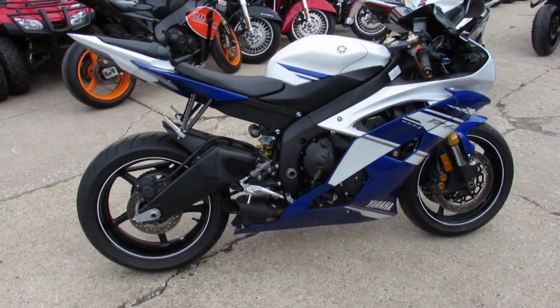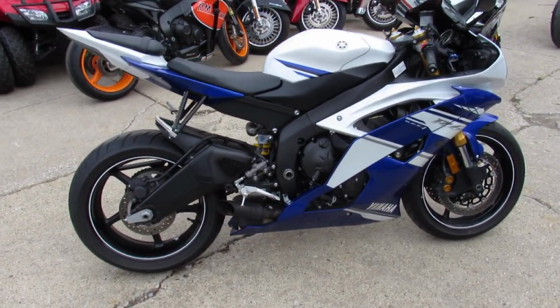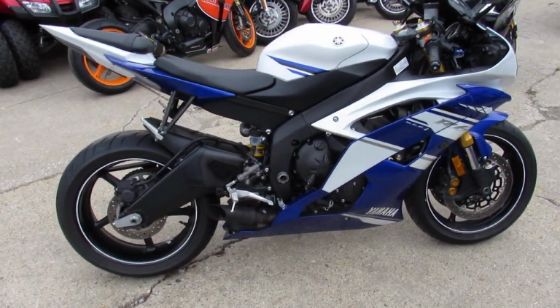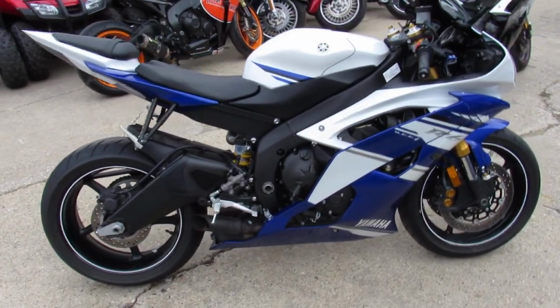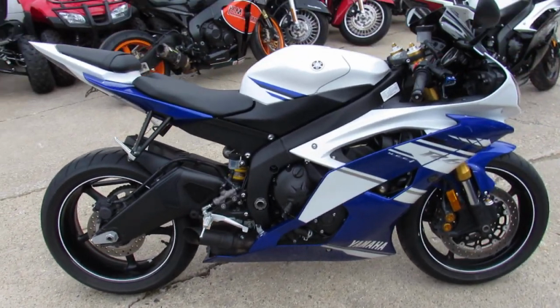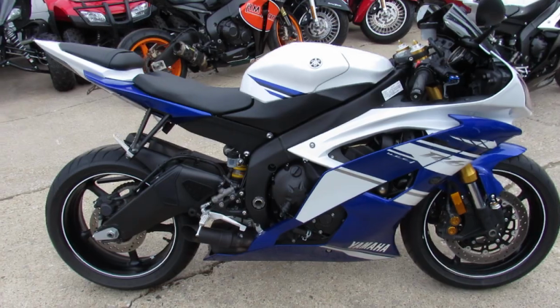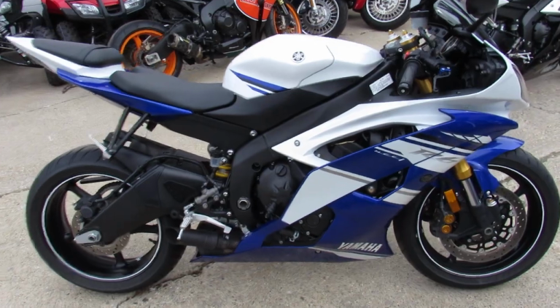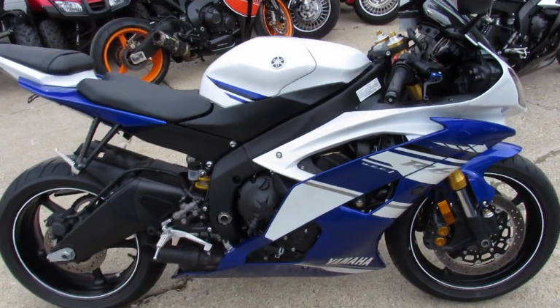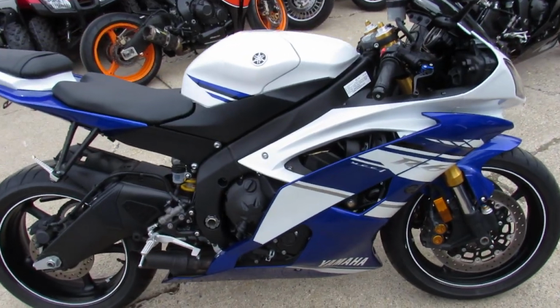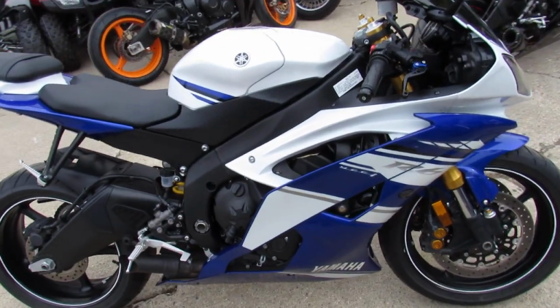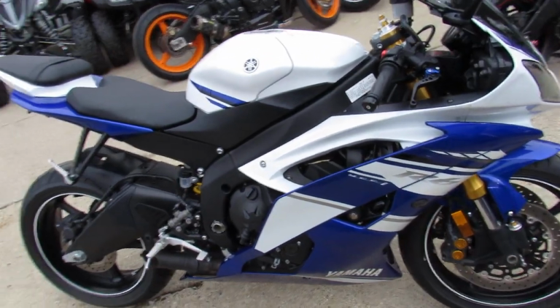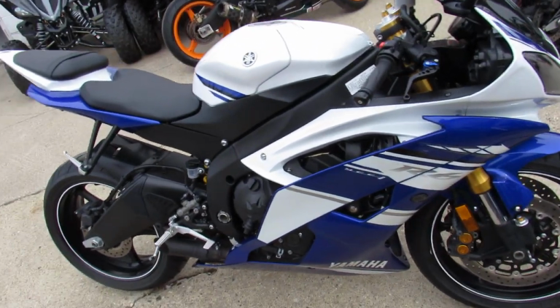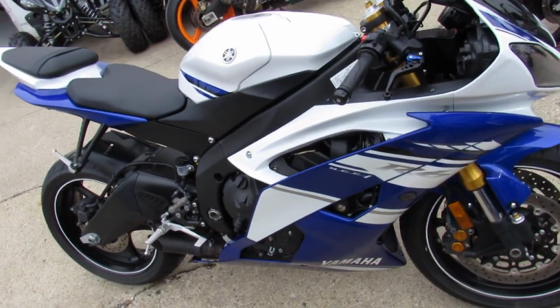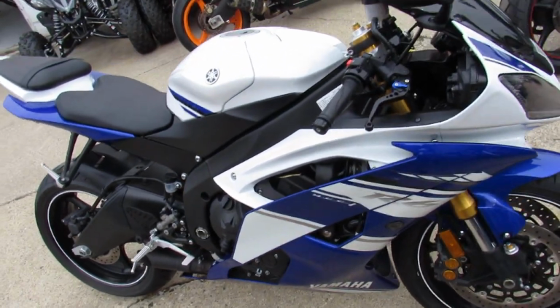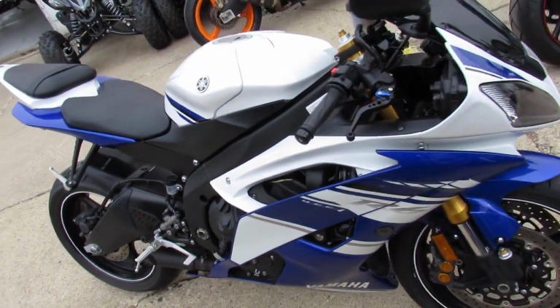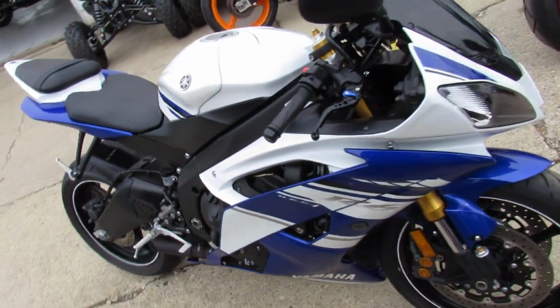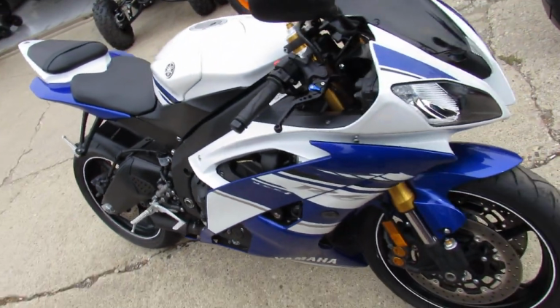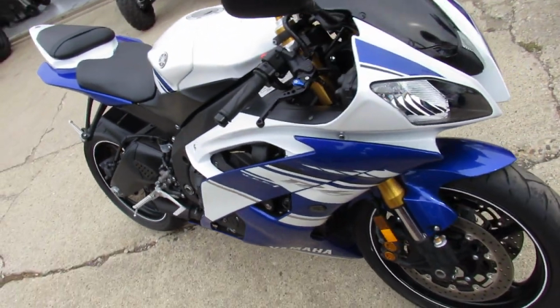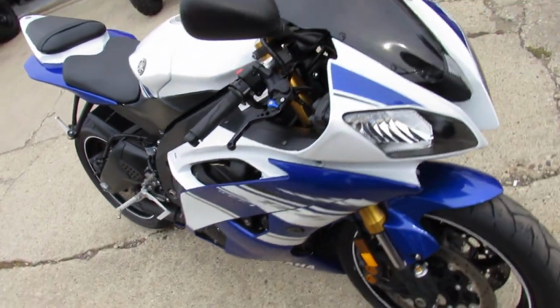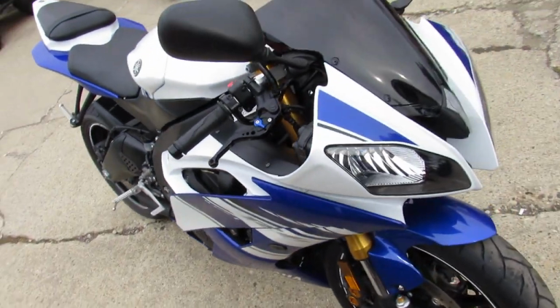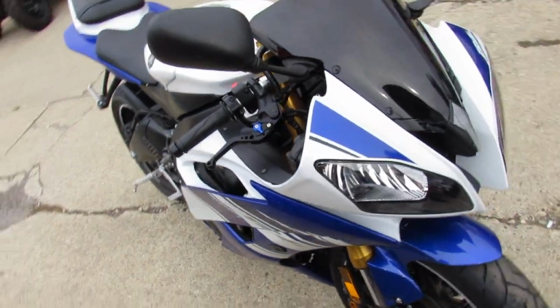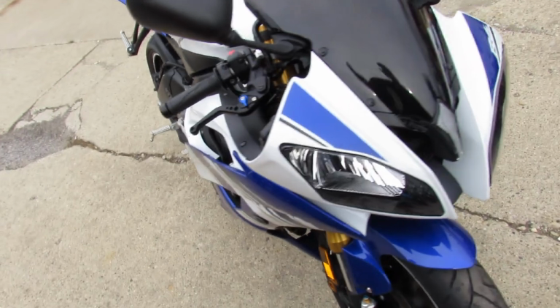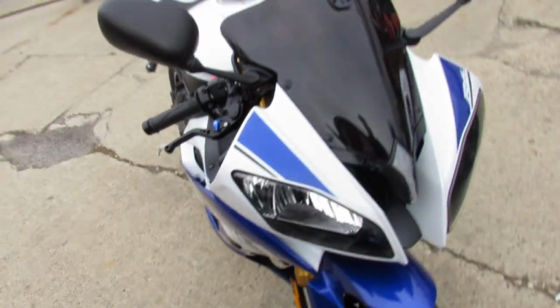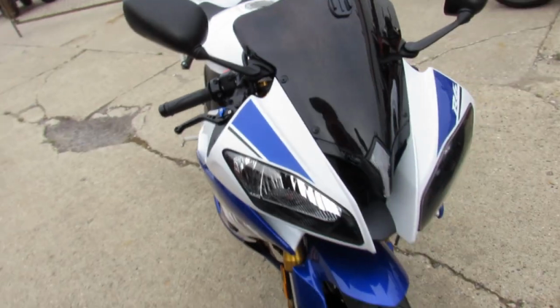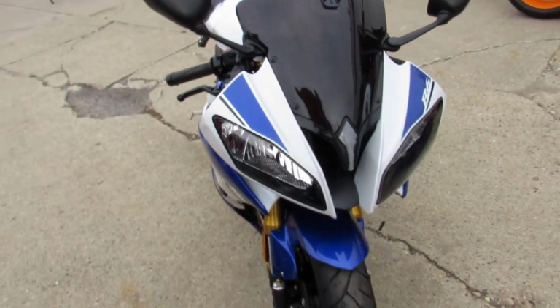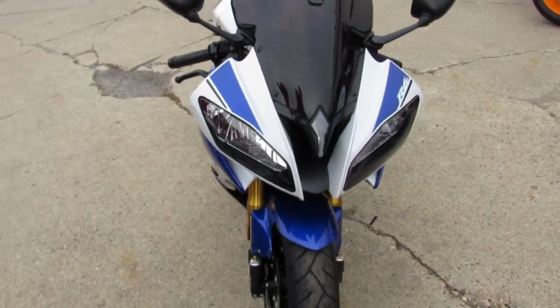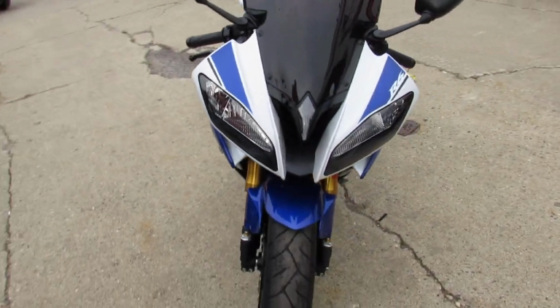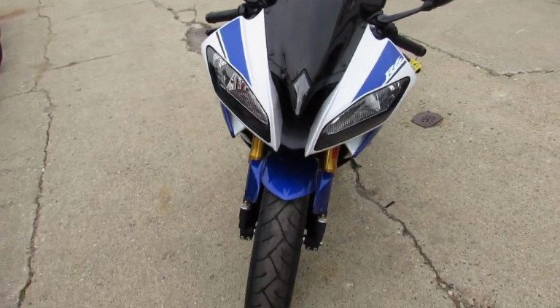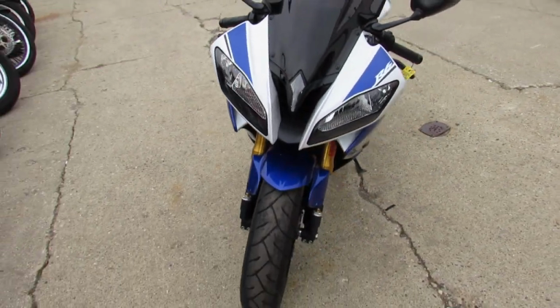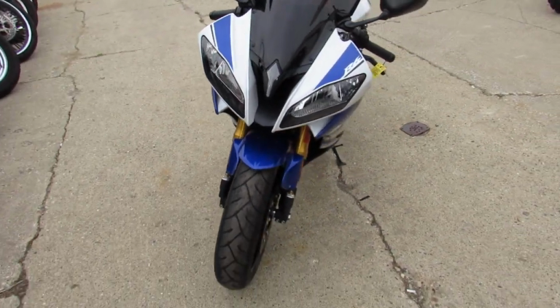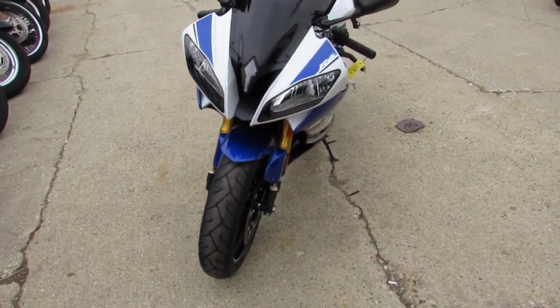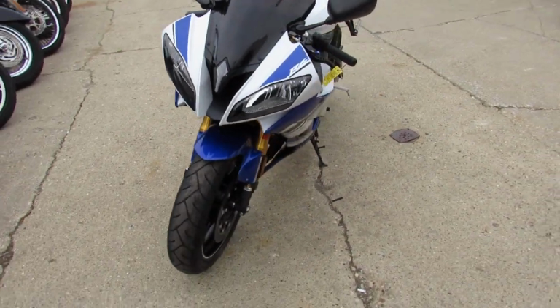Why would you ever buy new when you can buy this thing? At only $8,899 it's a steal. CRG levers, fender eliminator kit — it's absolutely perfect and ready to go.